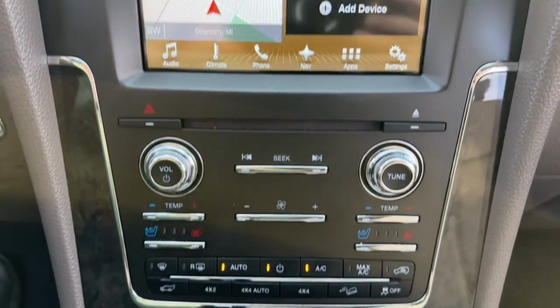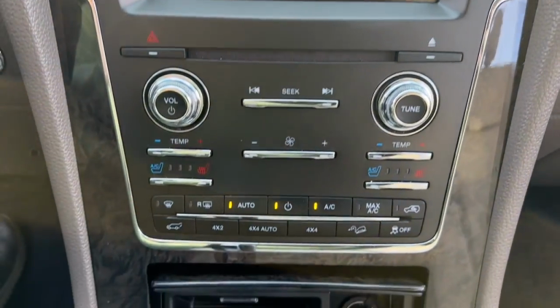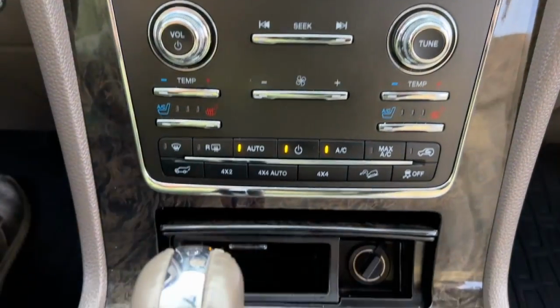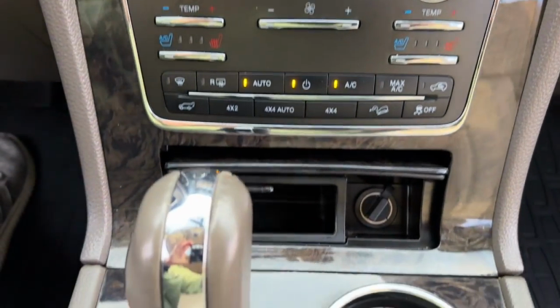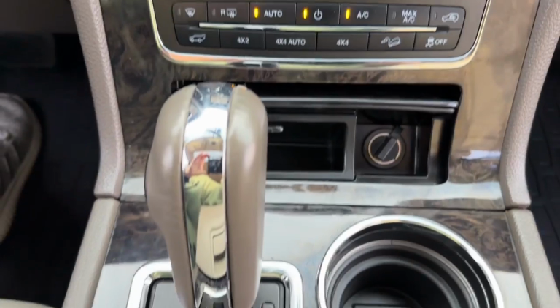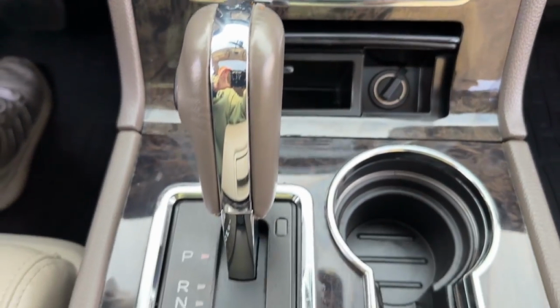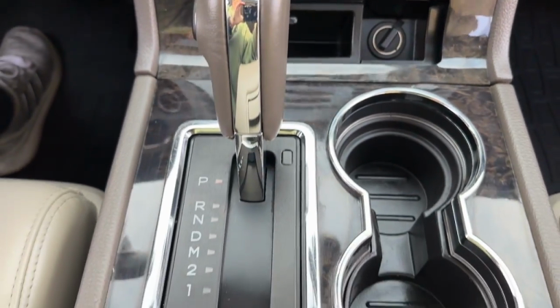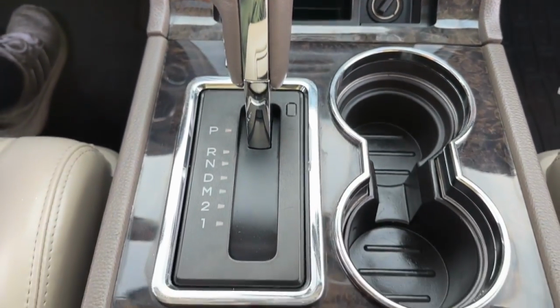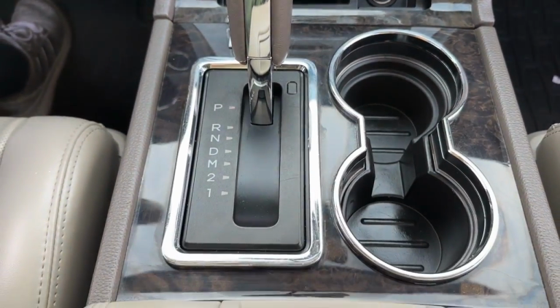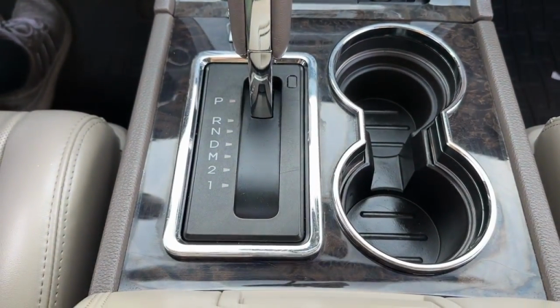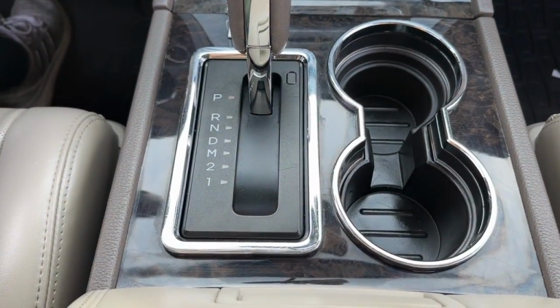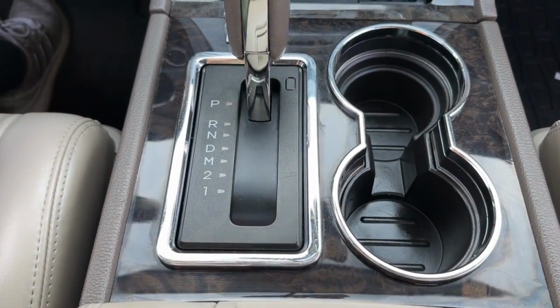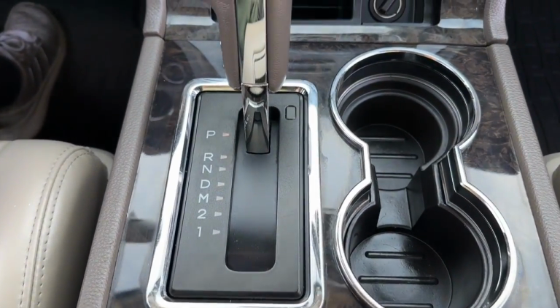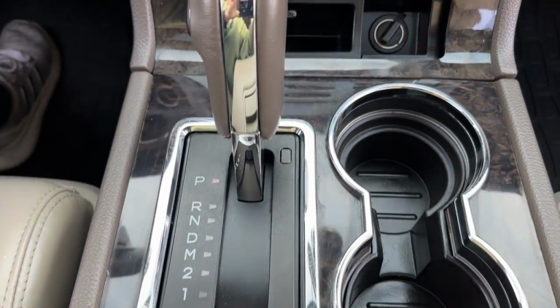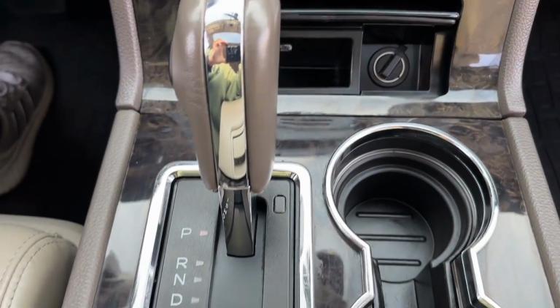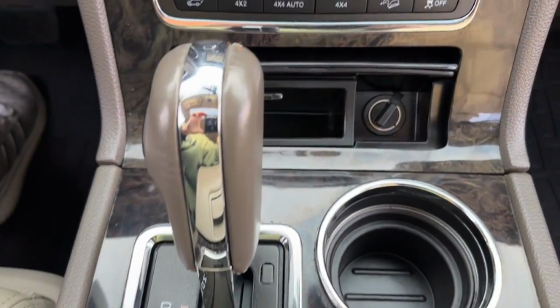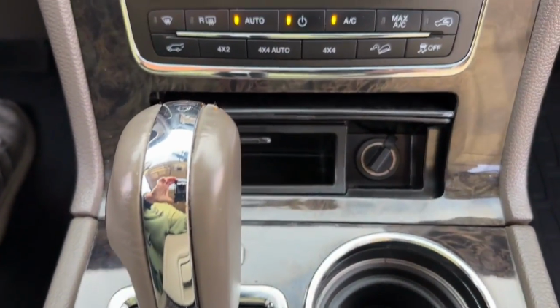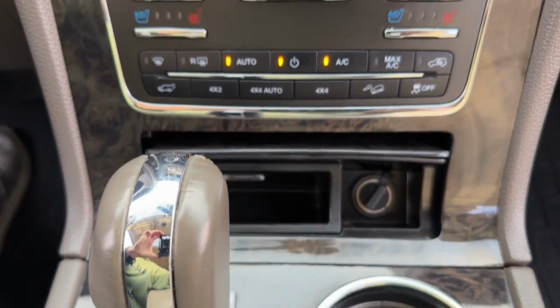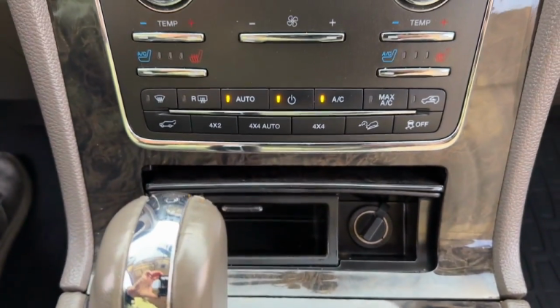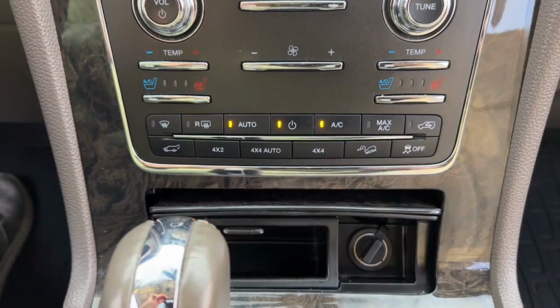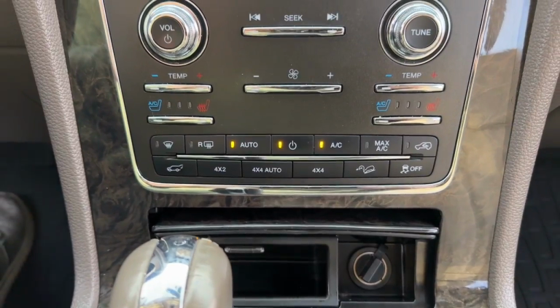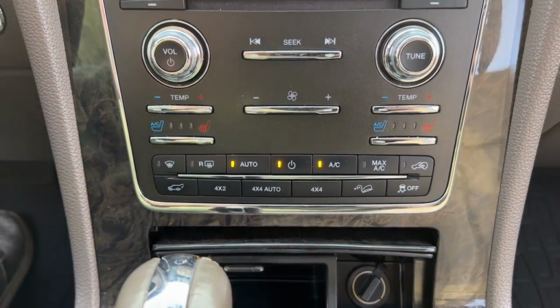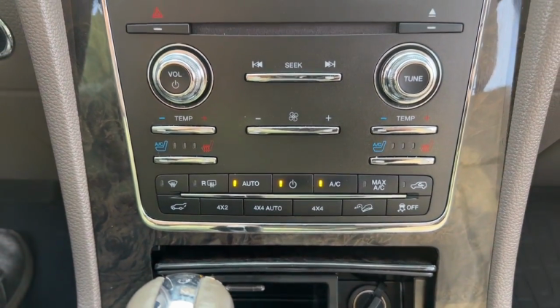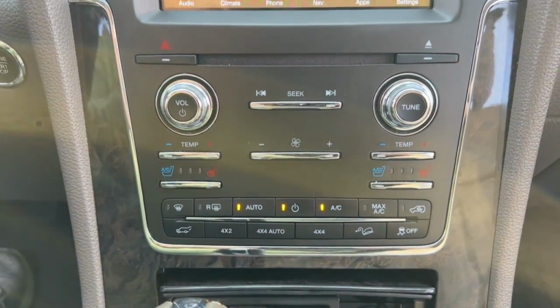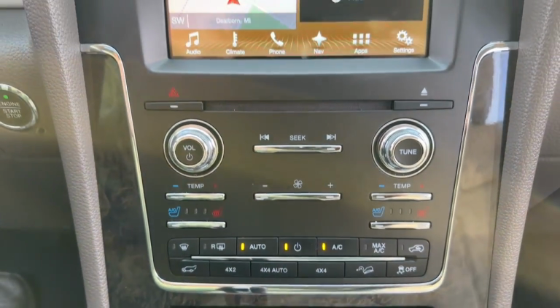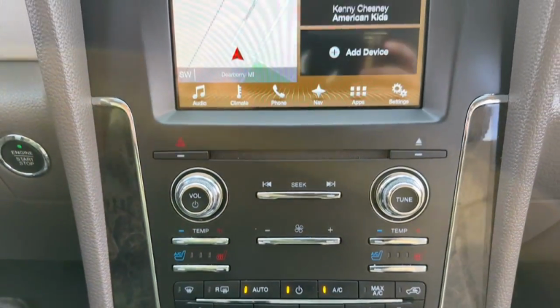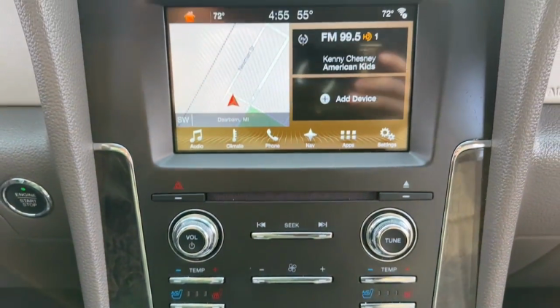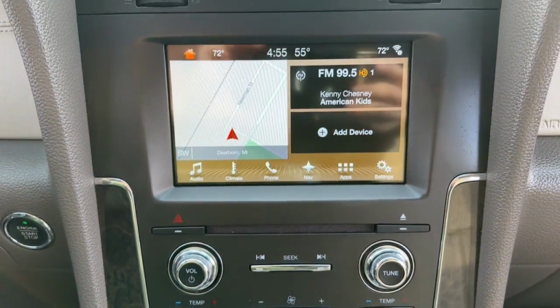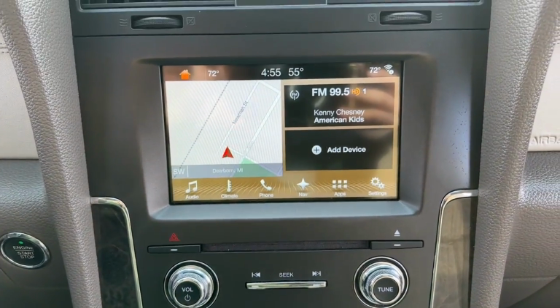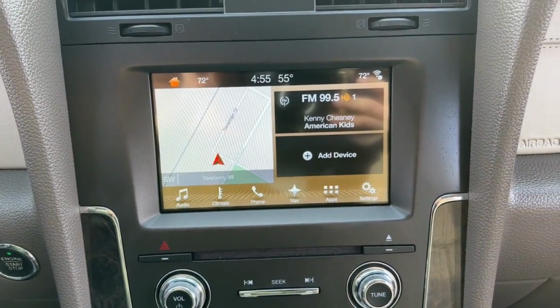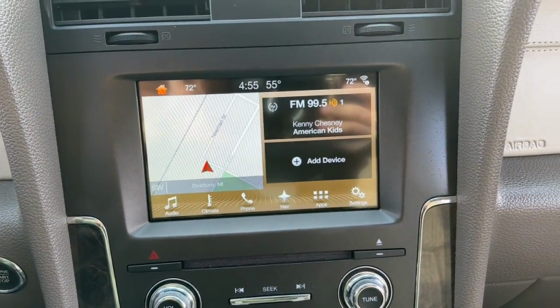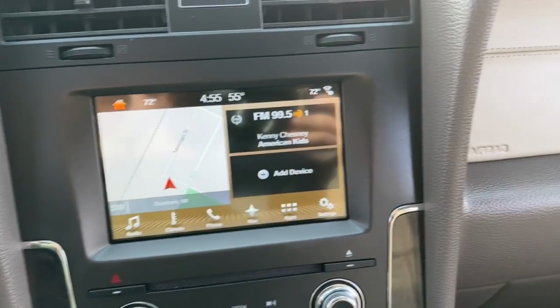Feel calm and confident wherever the journey takes you in this exceptional Navigator. Treat yourself to a test drive today — our staff will toss you the keys and give you an outstanding customer experience.